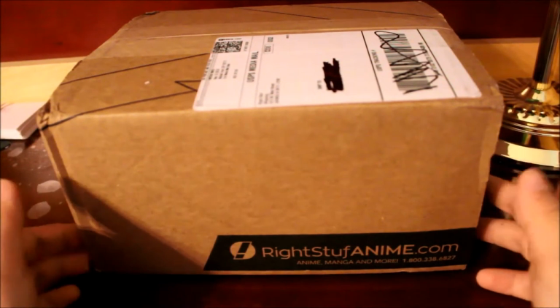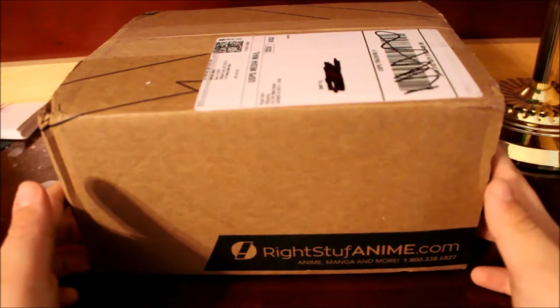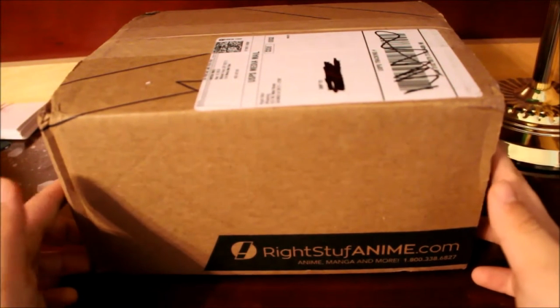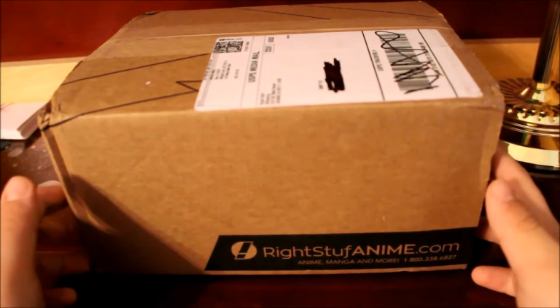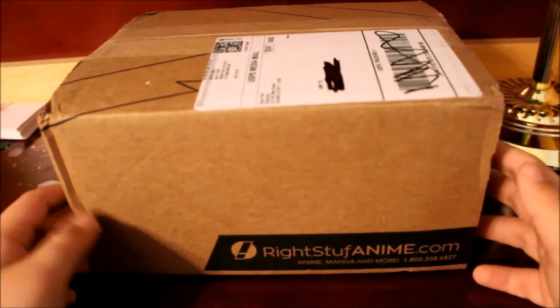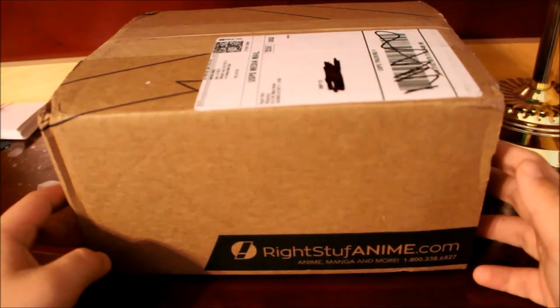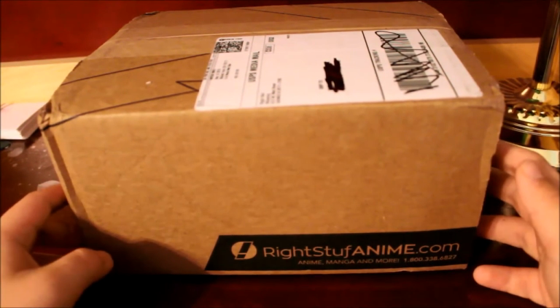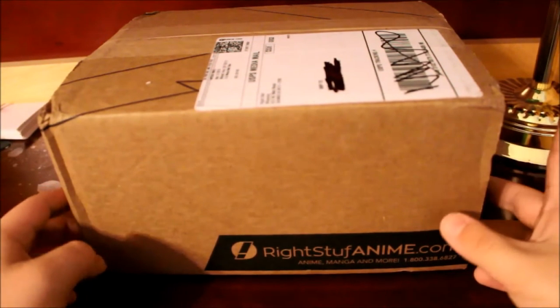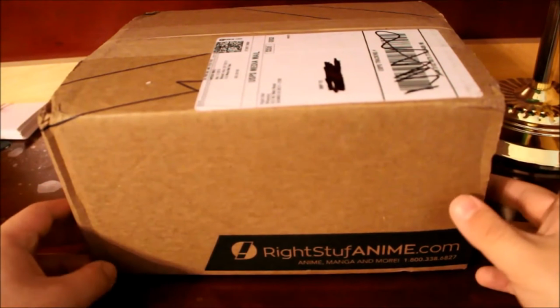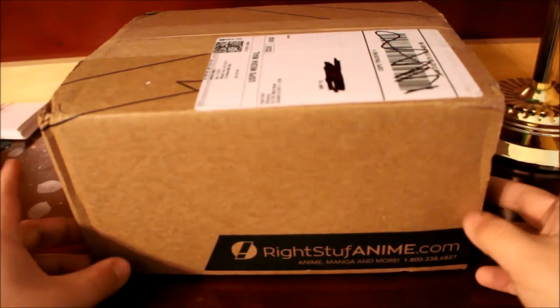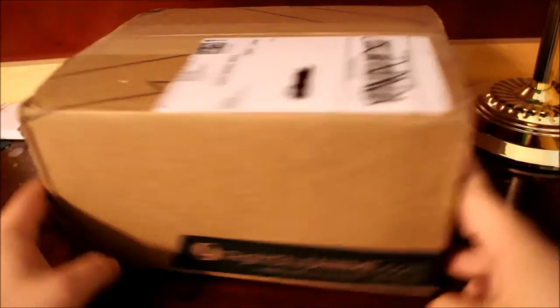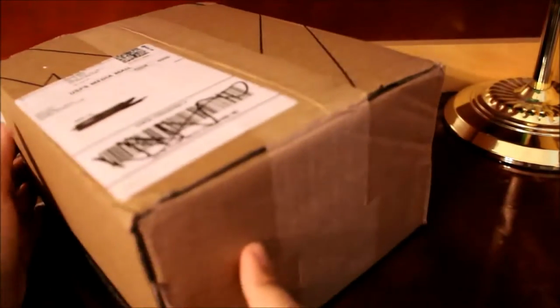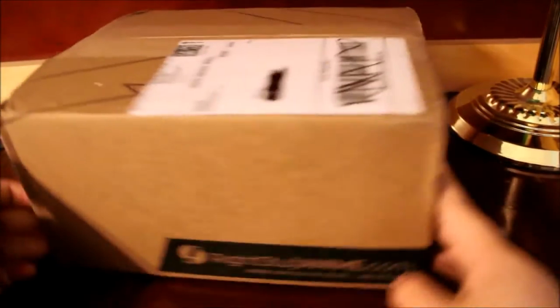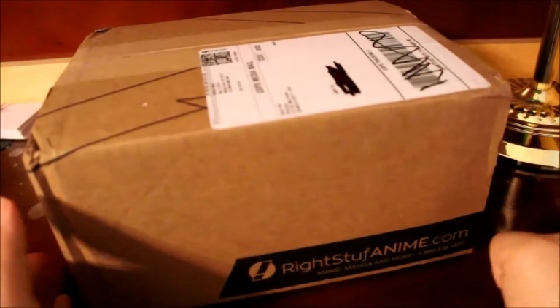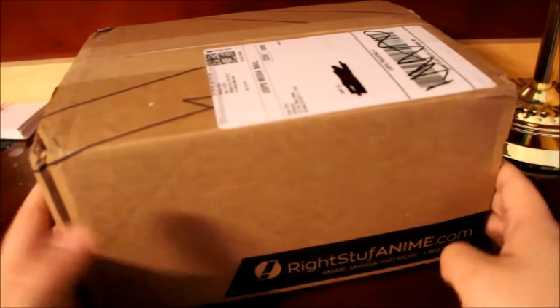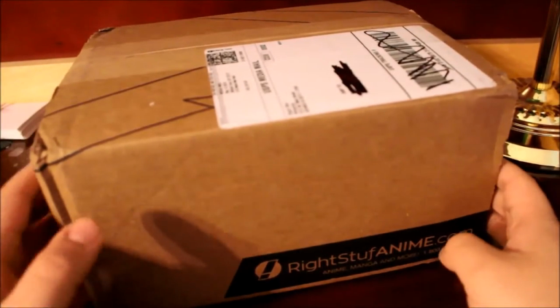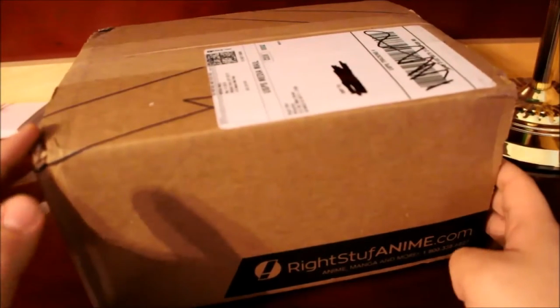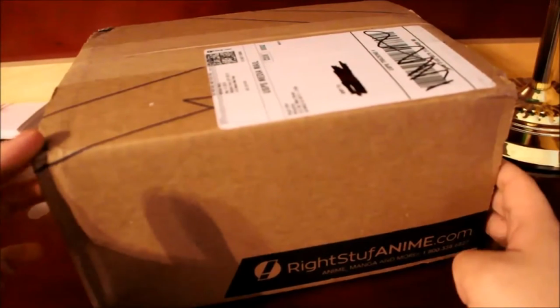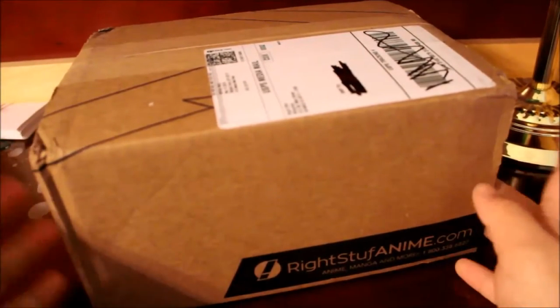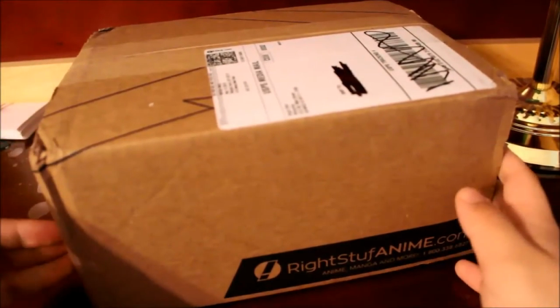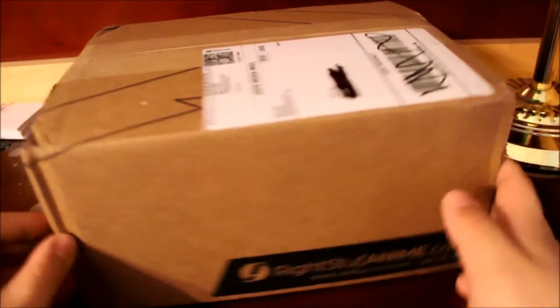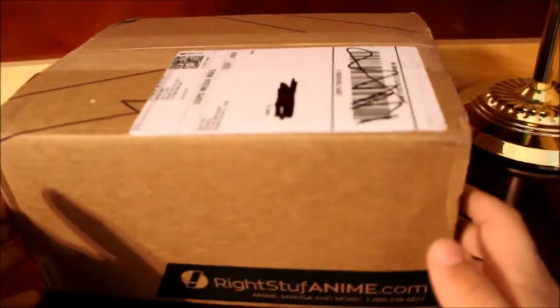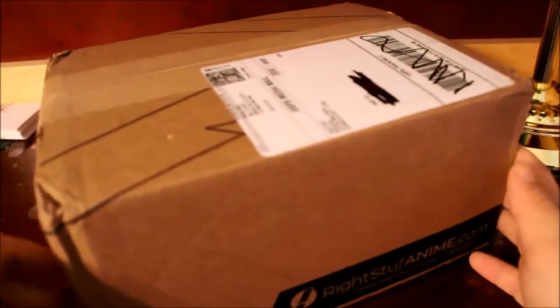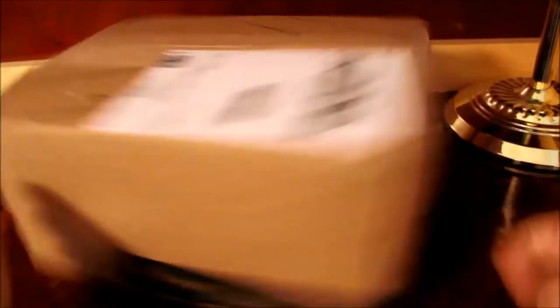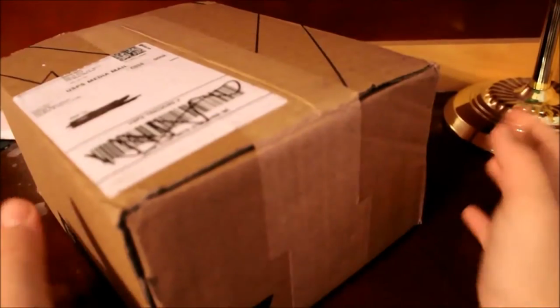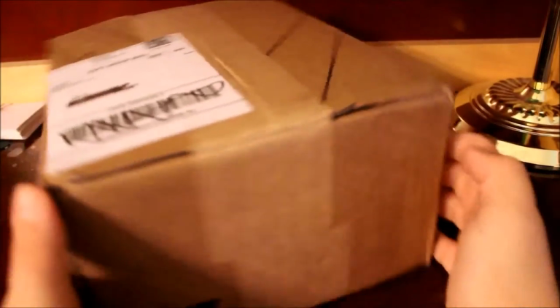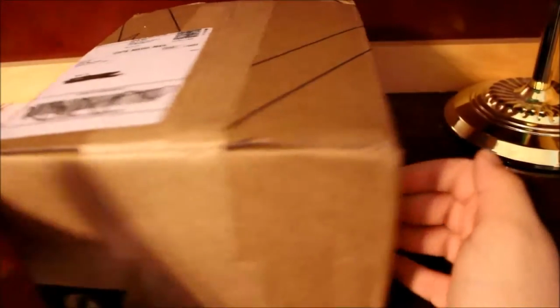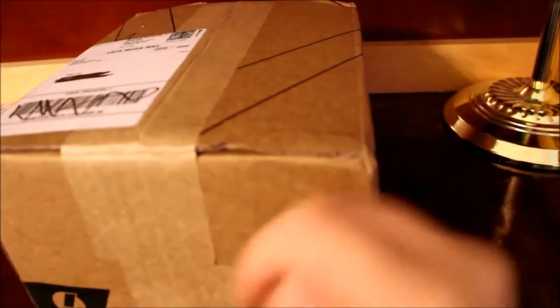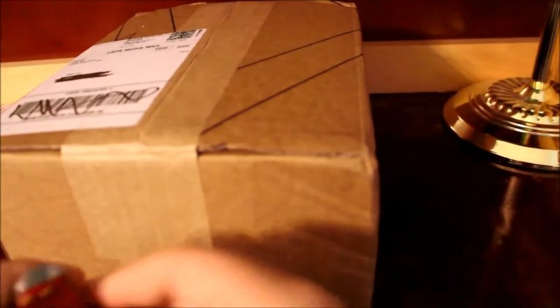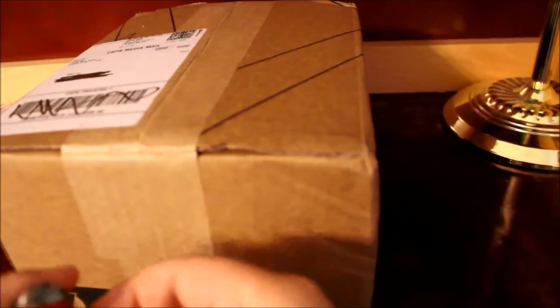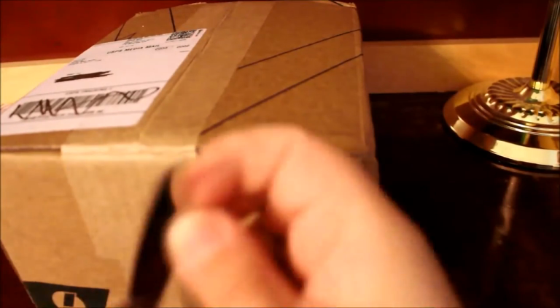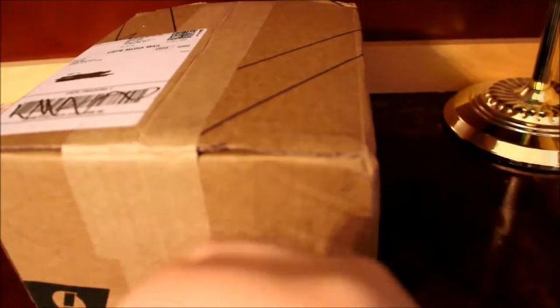Hey everybody, it's Chris the Otaku here back with another unboxing. I have a pretty decent sized package from Right Stuff, so without further ado, let's get to this unboxing.